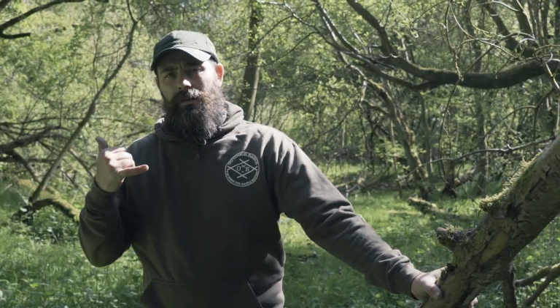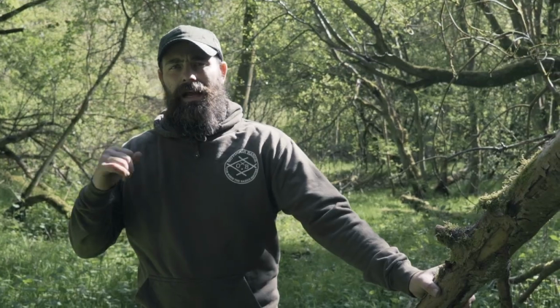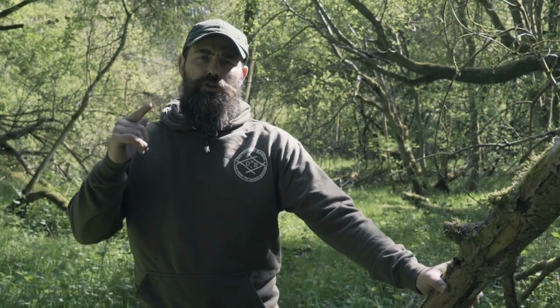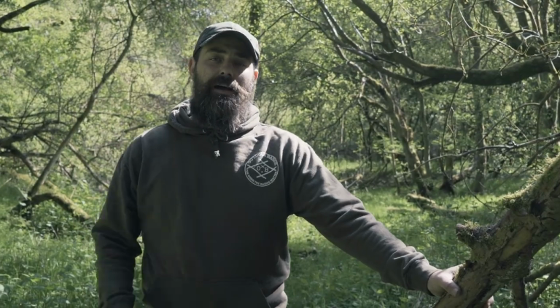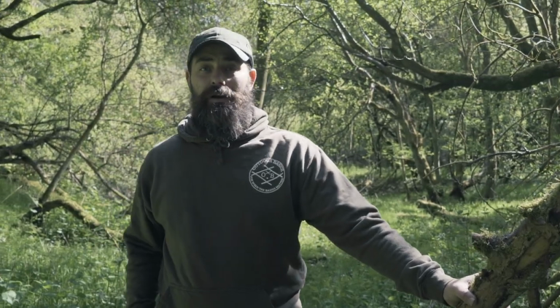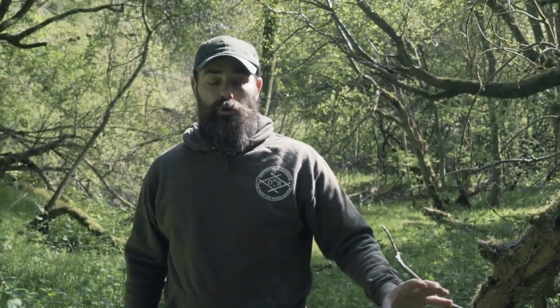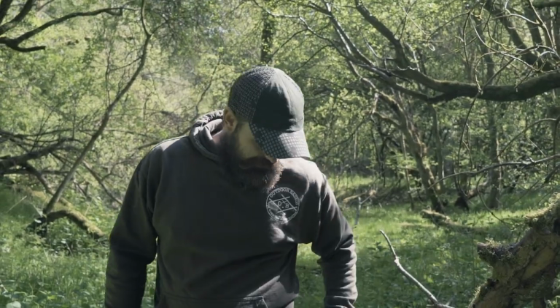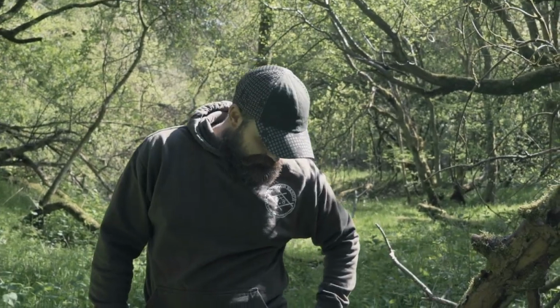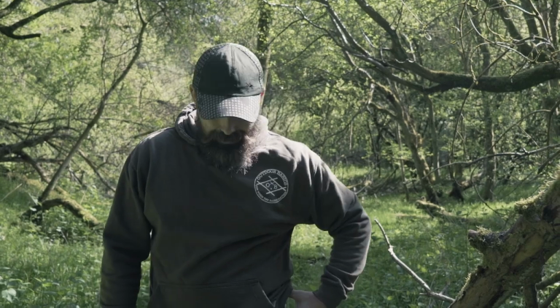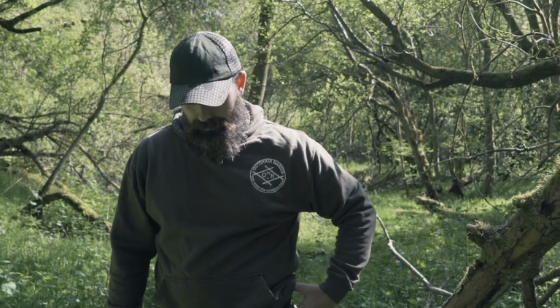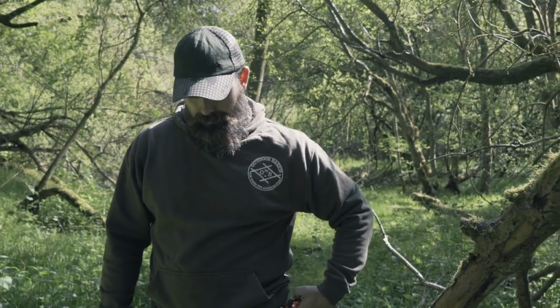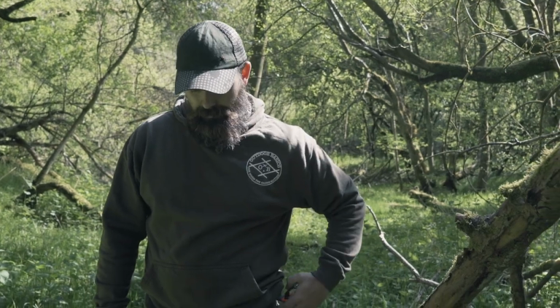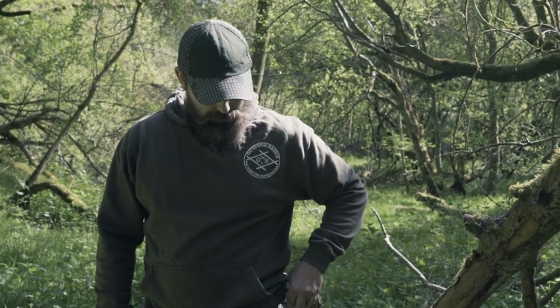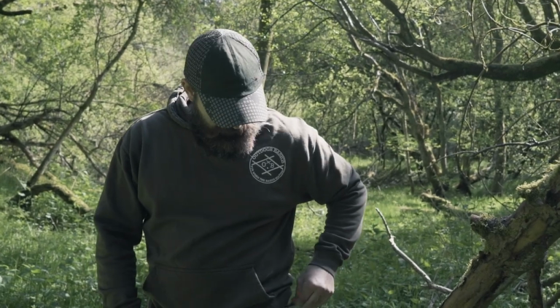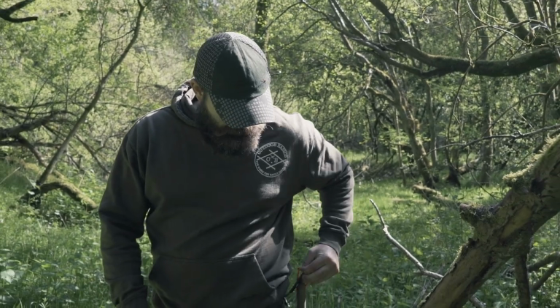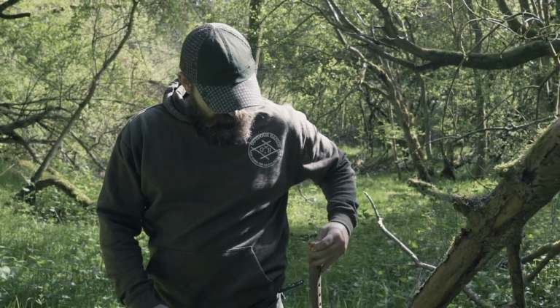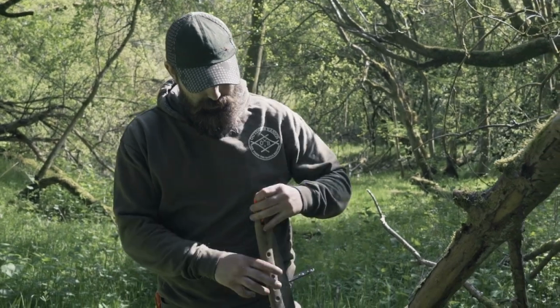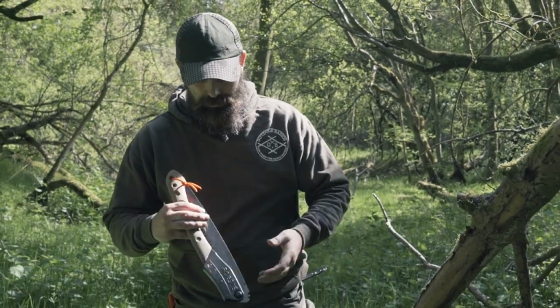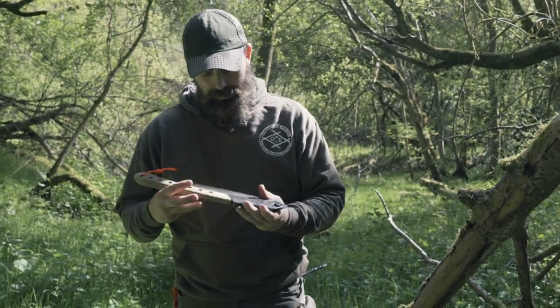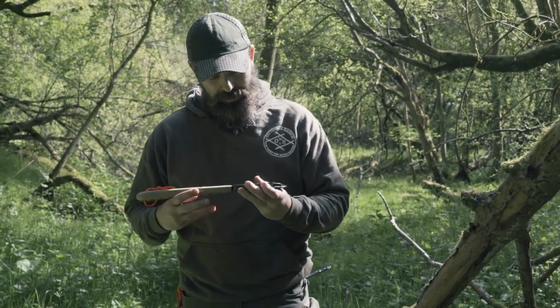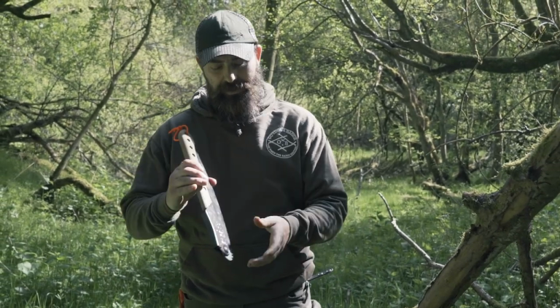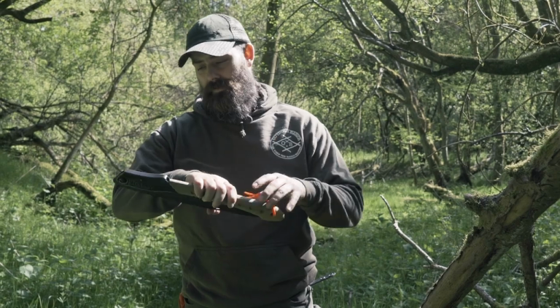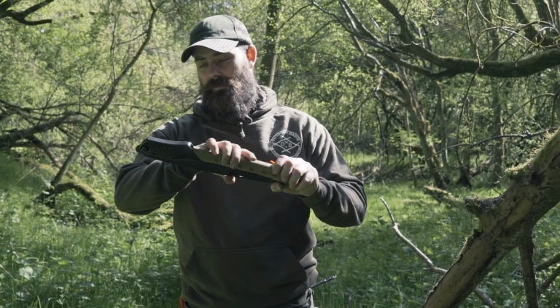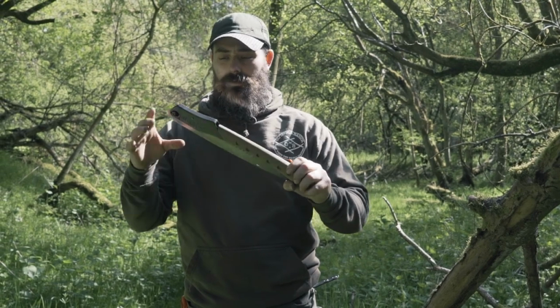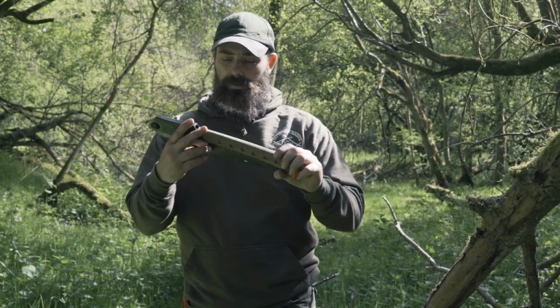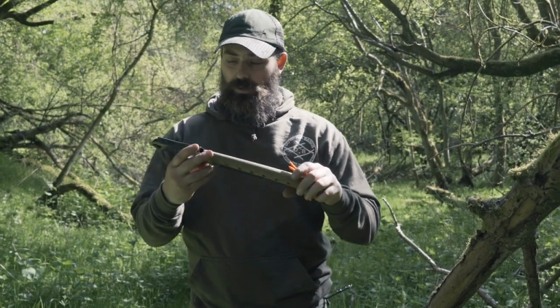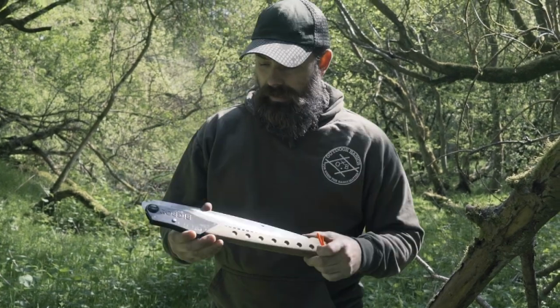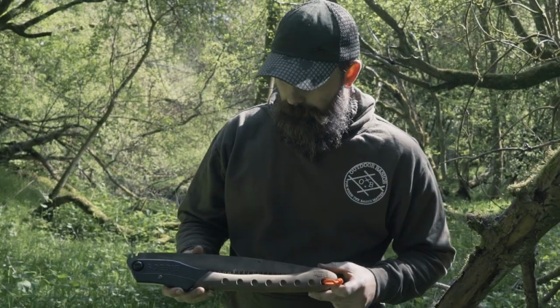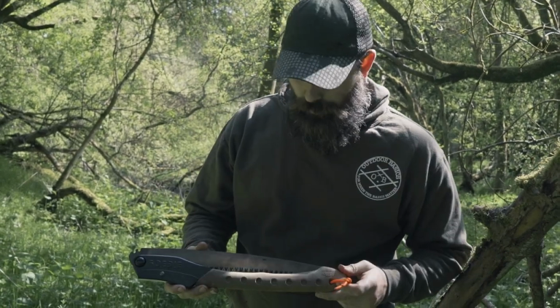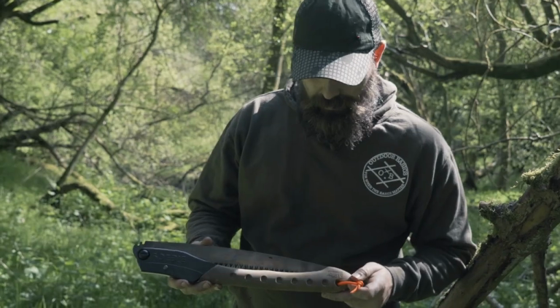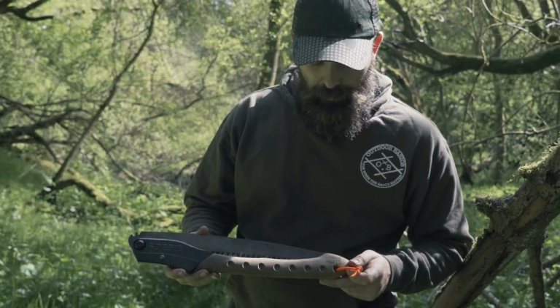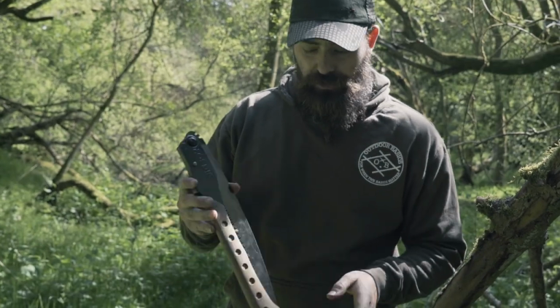Hi guys, Stuart and Aaron here from Outdoor Basics. And today we are going to talk about this beast — the Silky Big Boy Outback Edition.